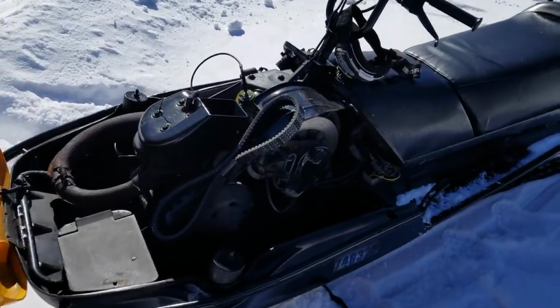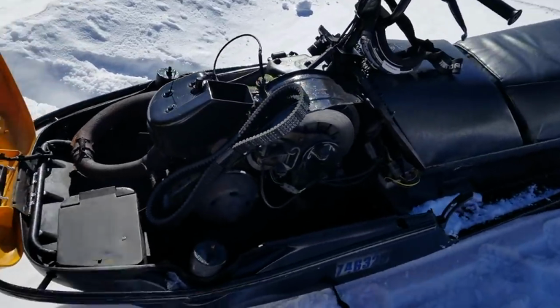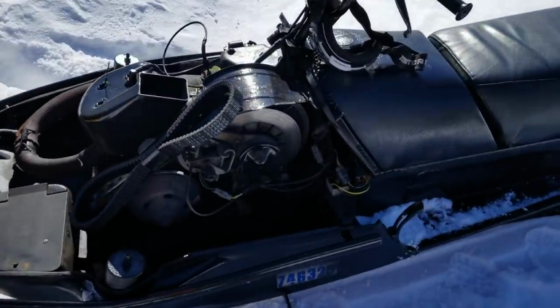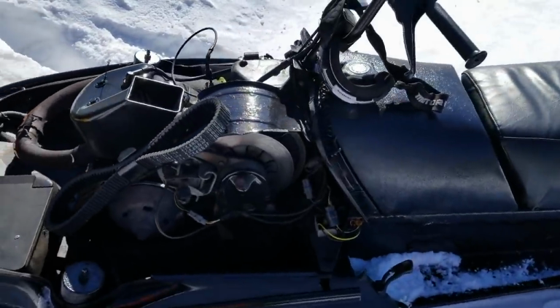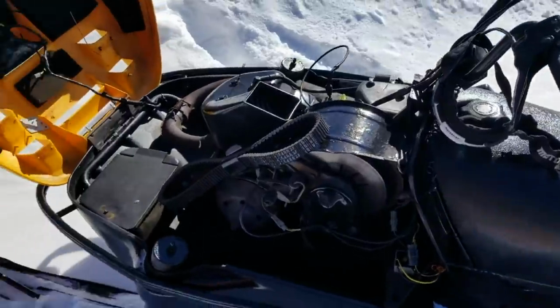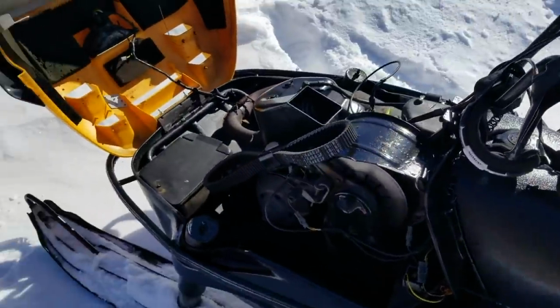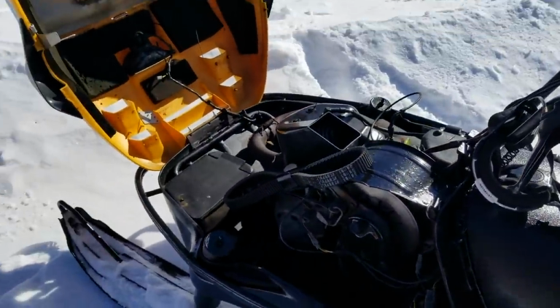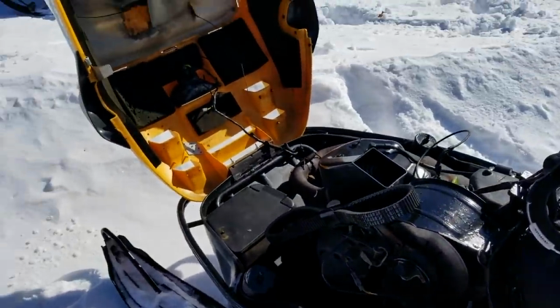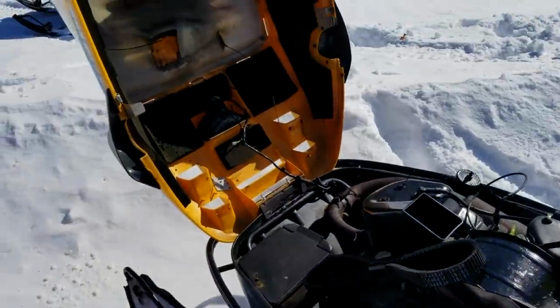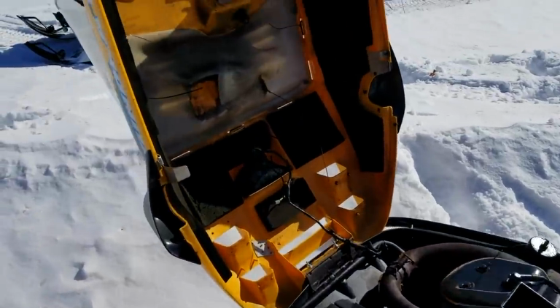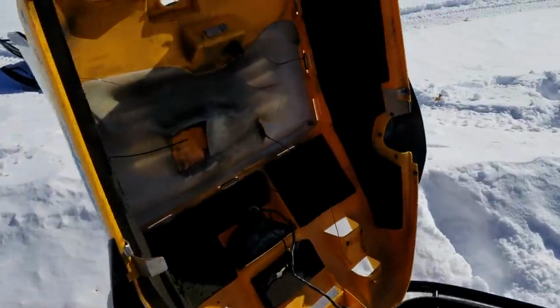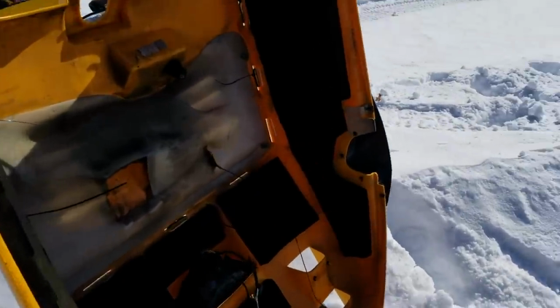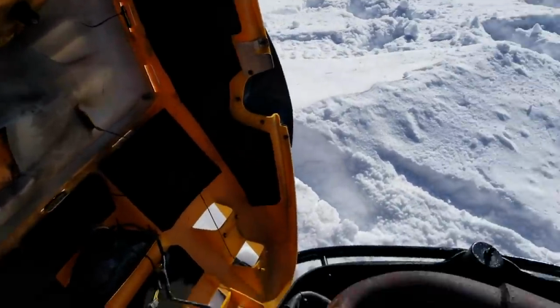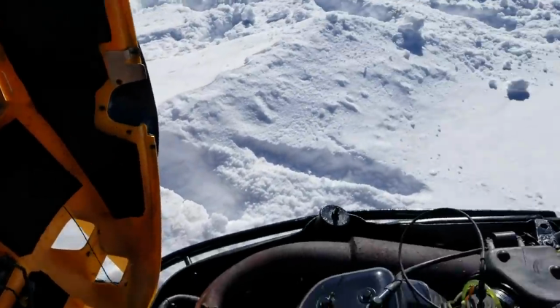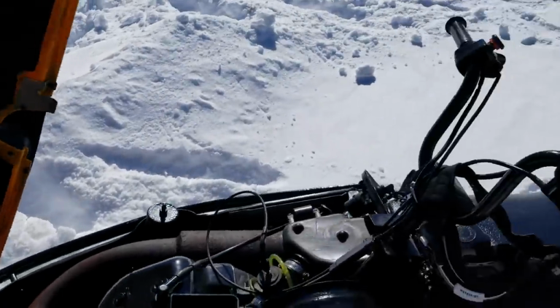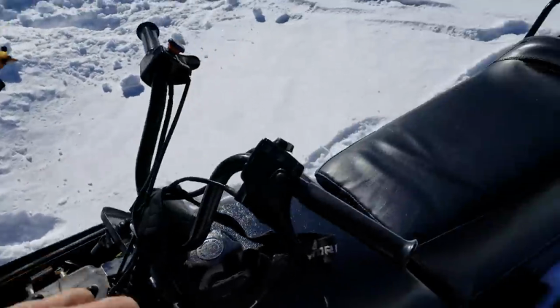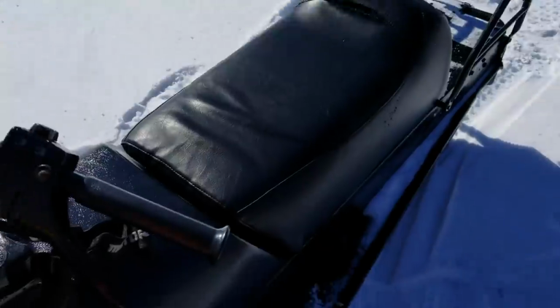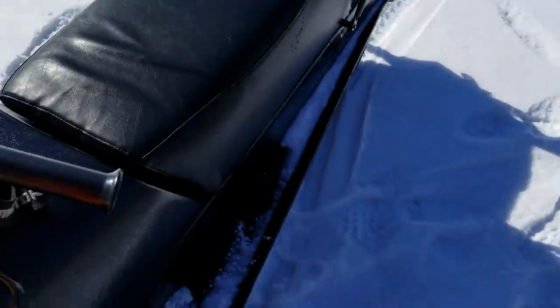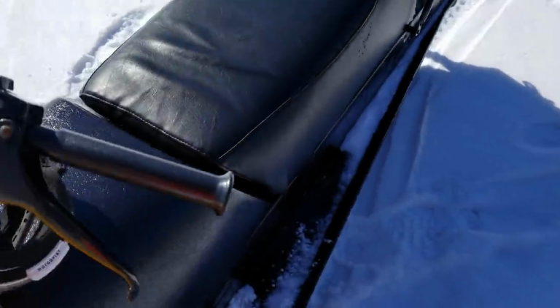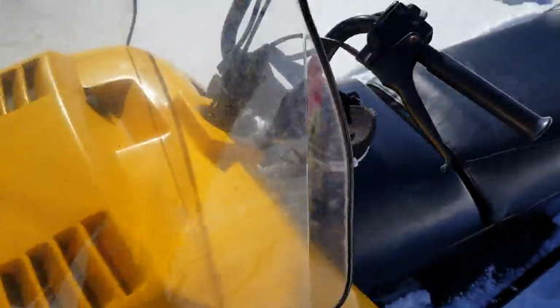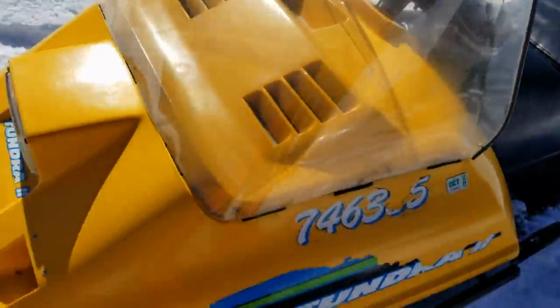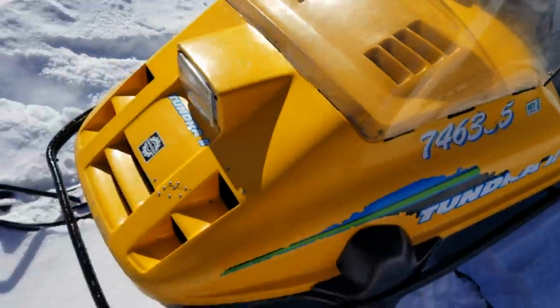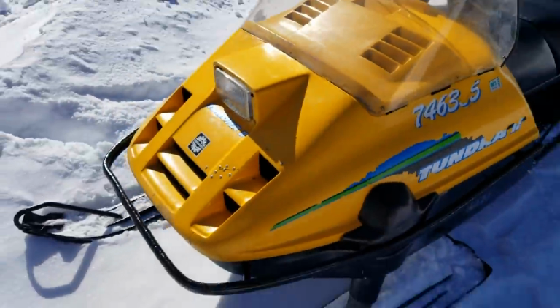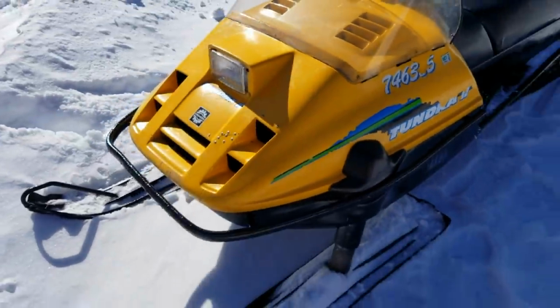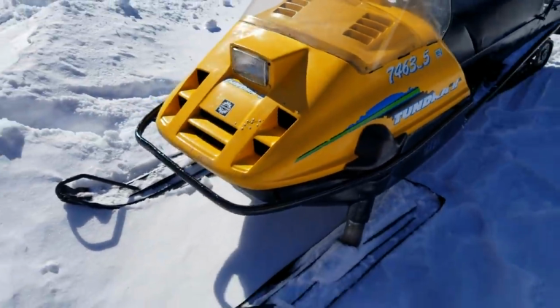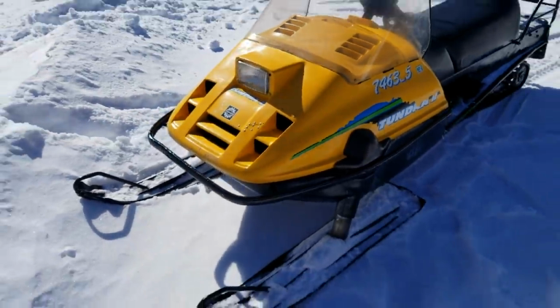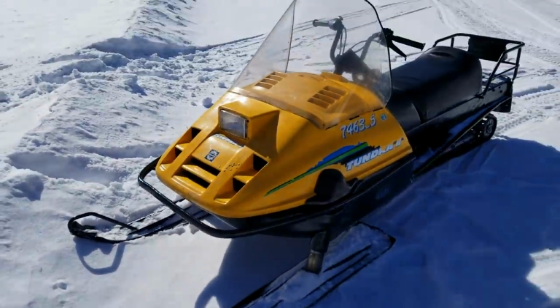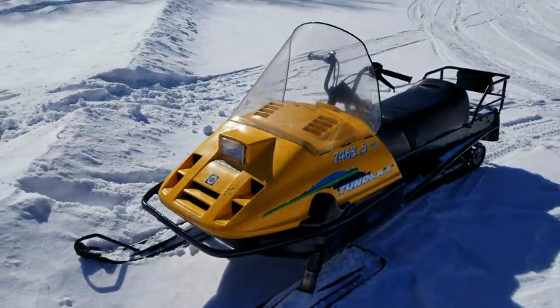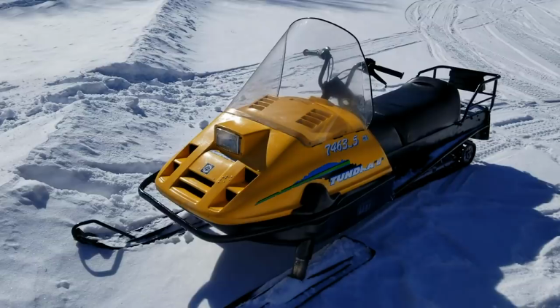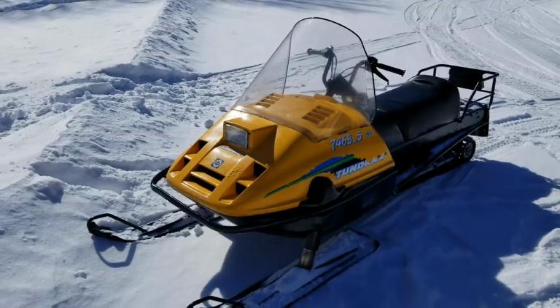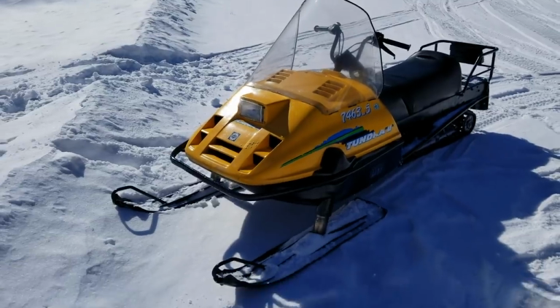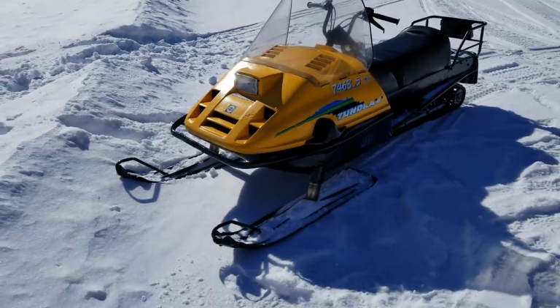It runs really well actually. It came with another hood but I like this hood - it looks pretty good. There's a little crack in it, but that's okay because it's probably gonna crack again anyway.